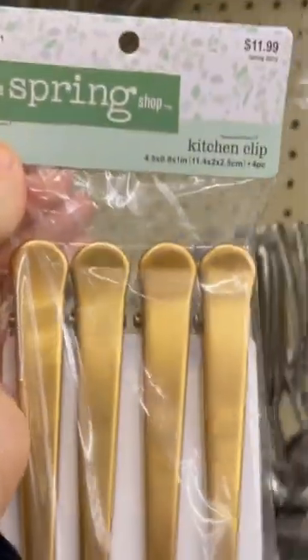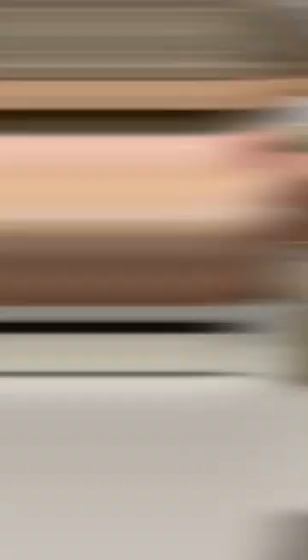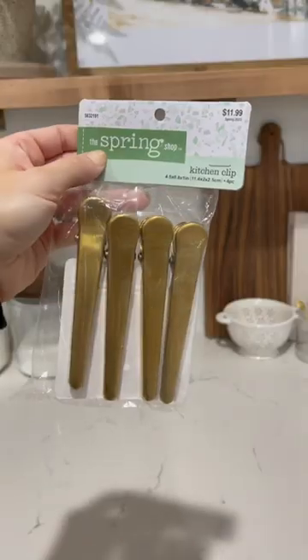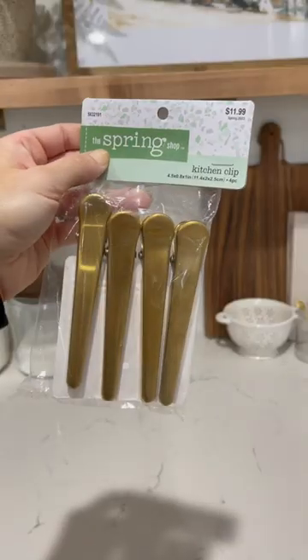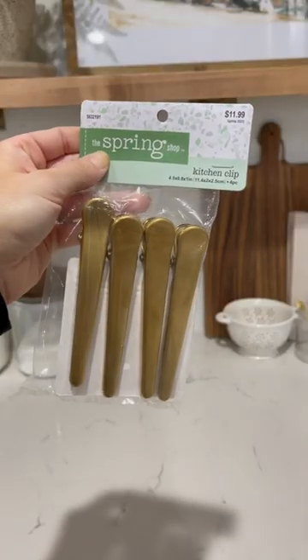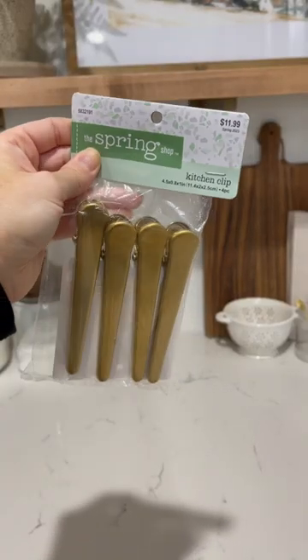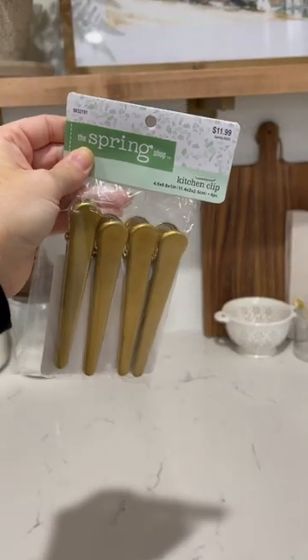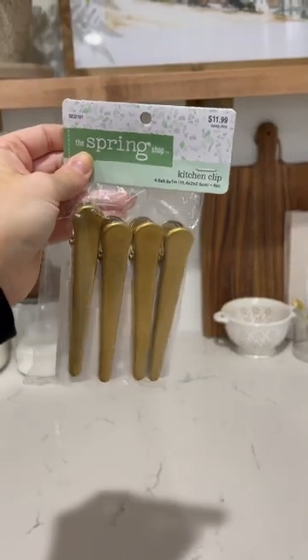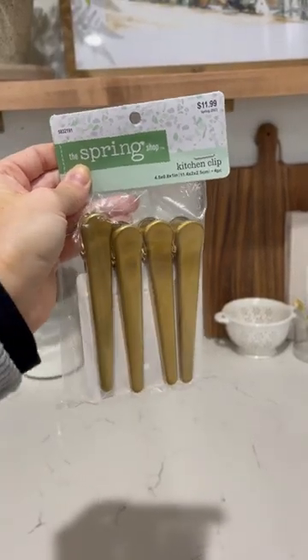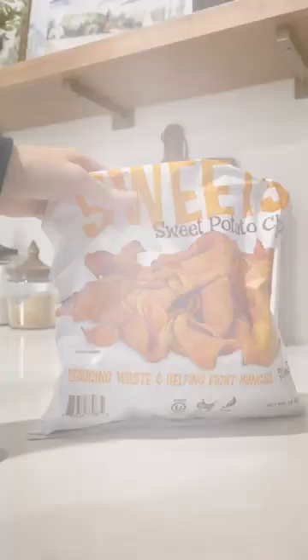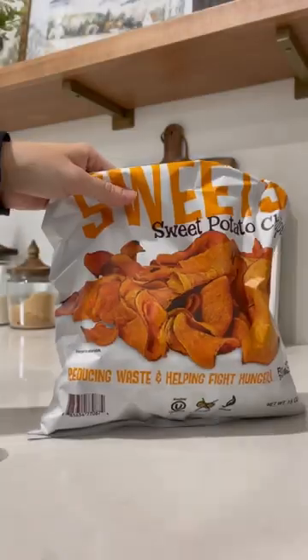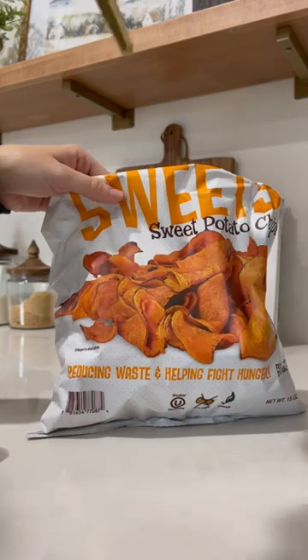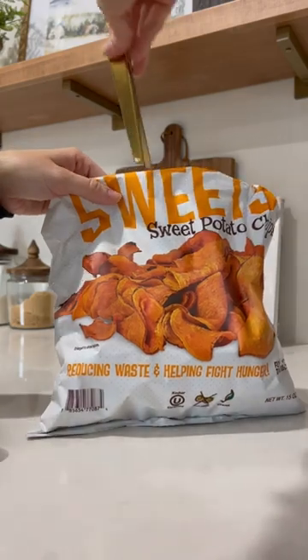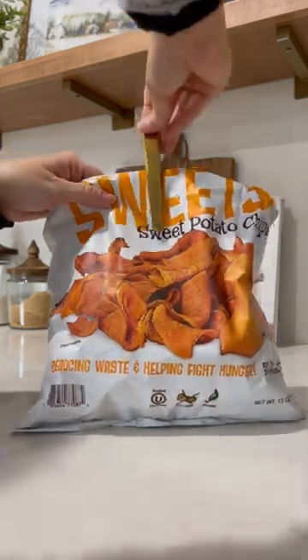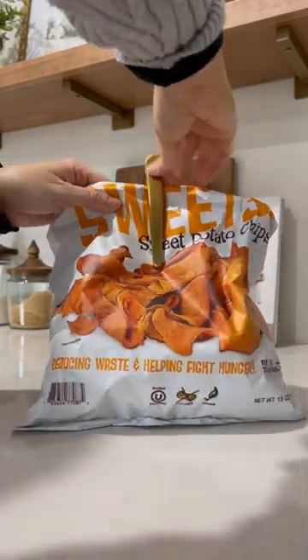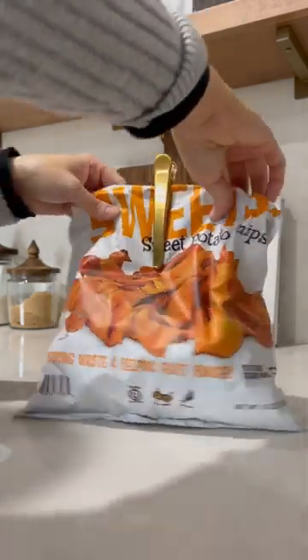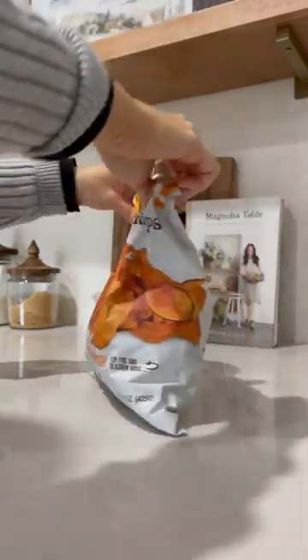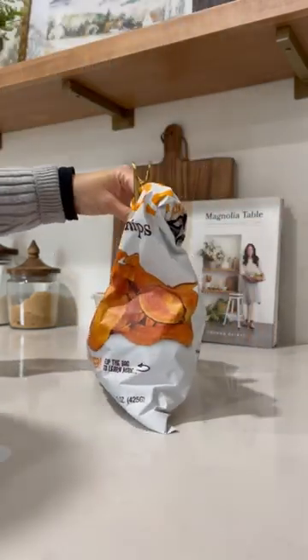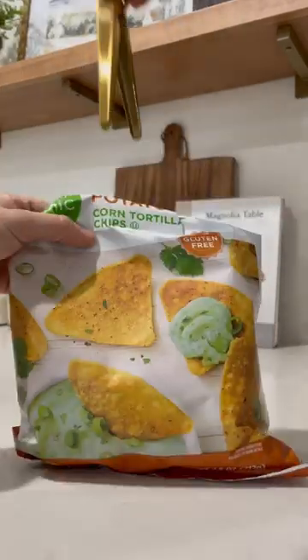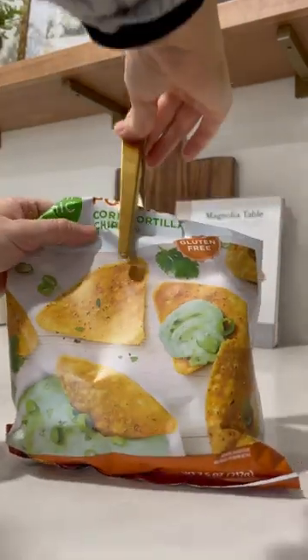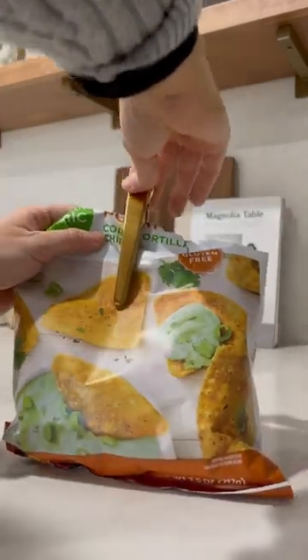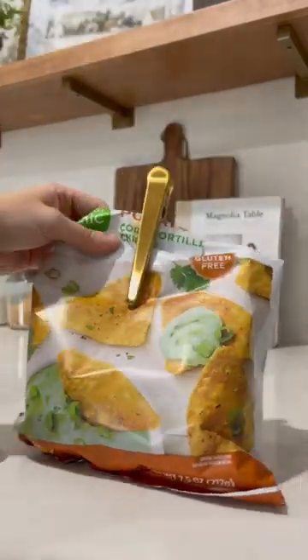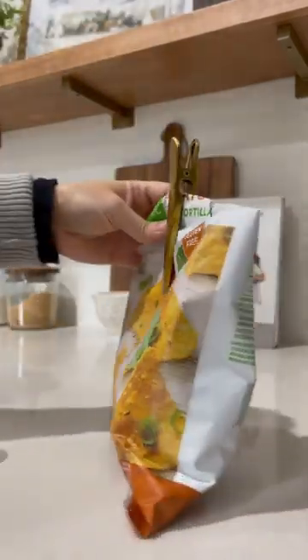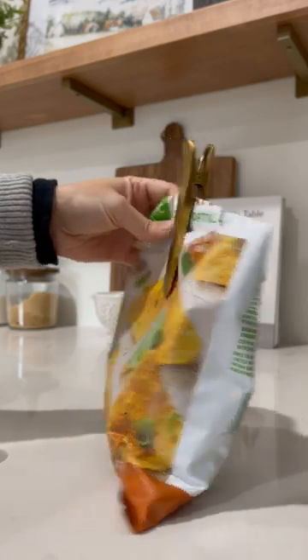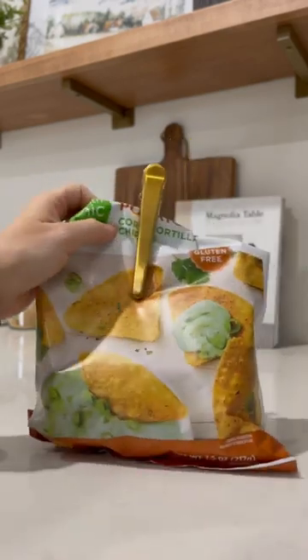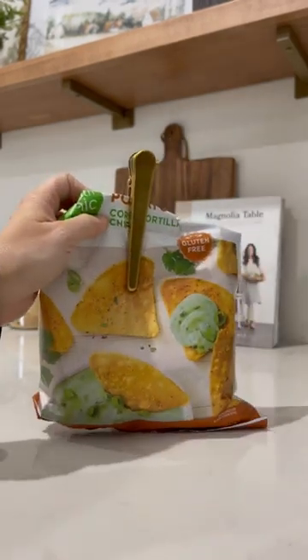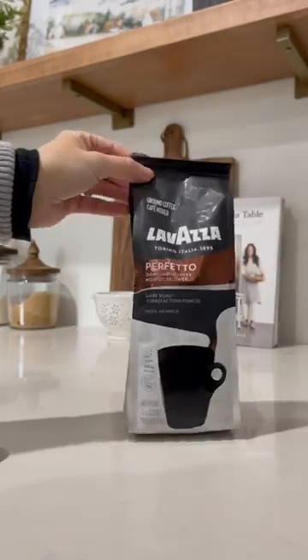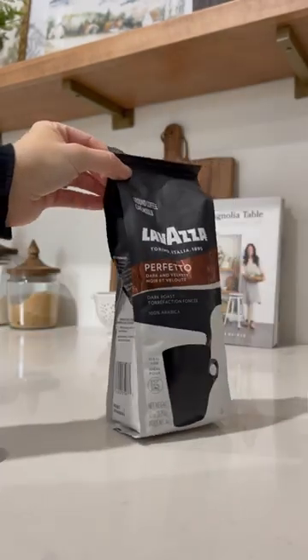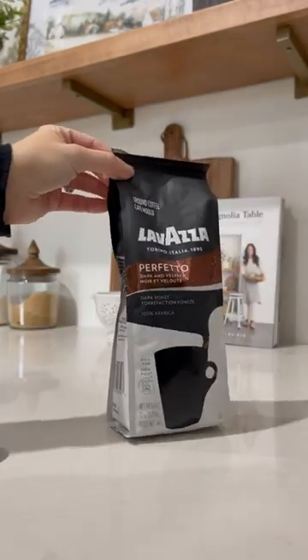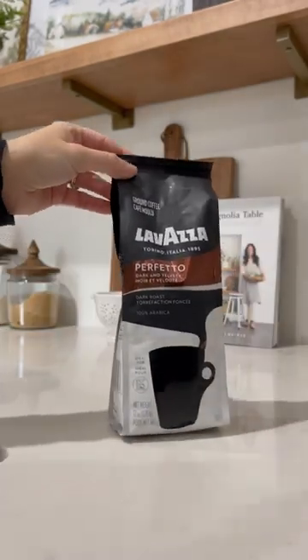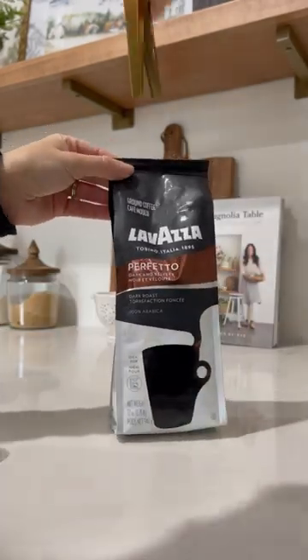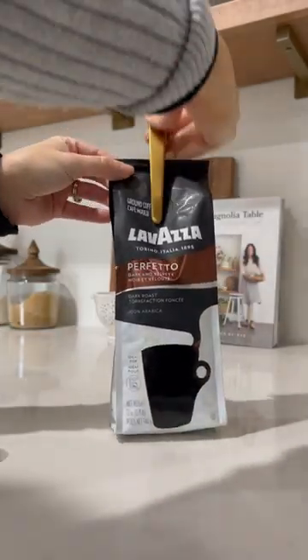Next up are these kitchen clips — they are a brass color, you get four for $11.99 and they were 40% off. I'm planning on using them for my chip bags and also coffee bags, because they are long and will work perfectly.